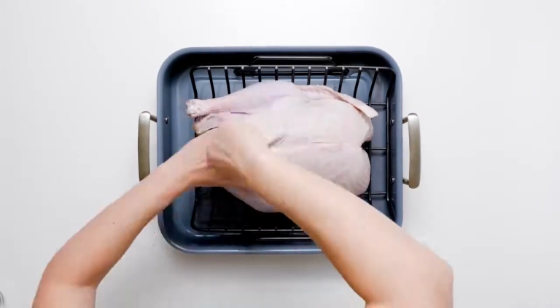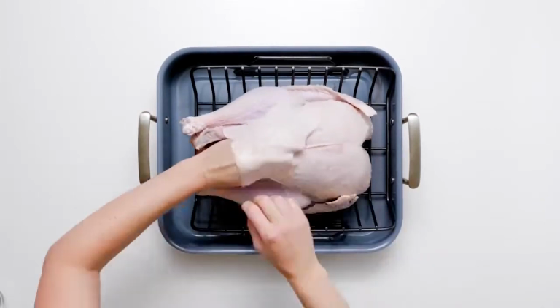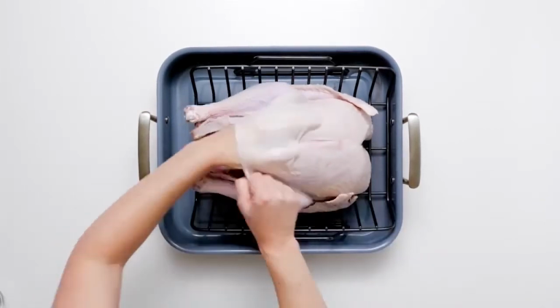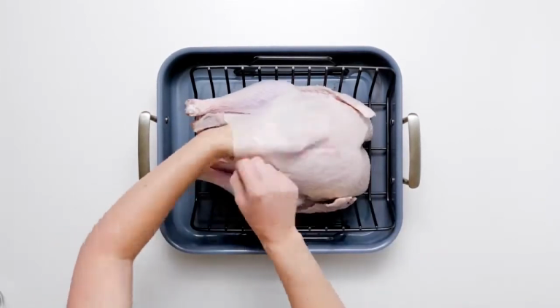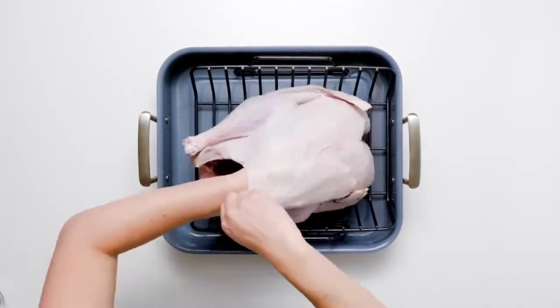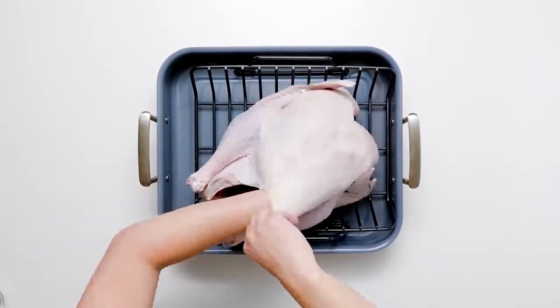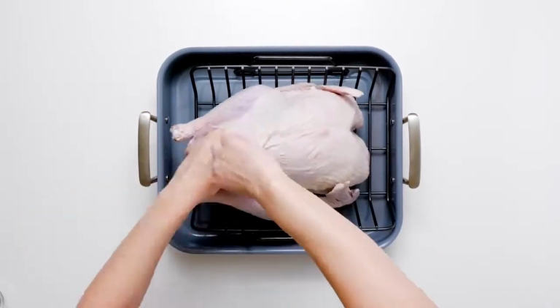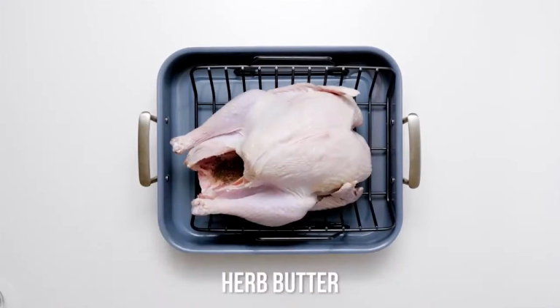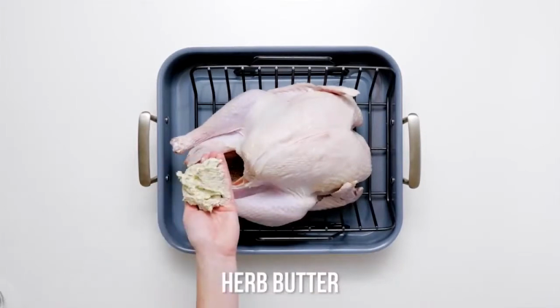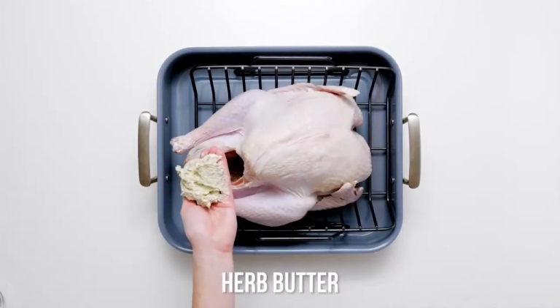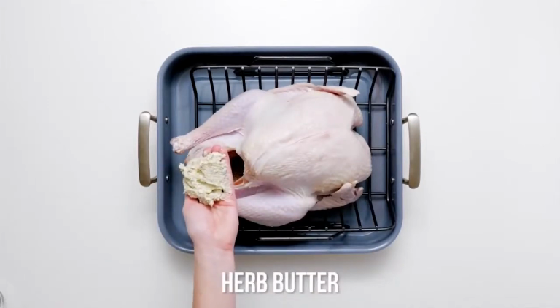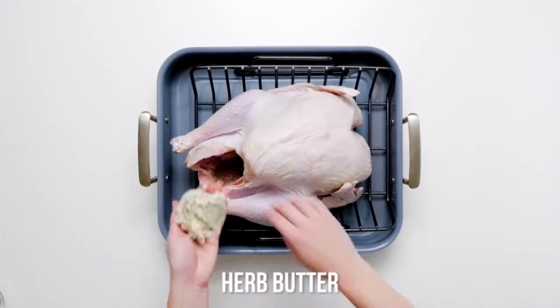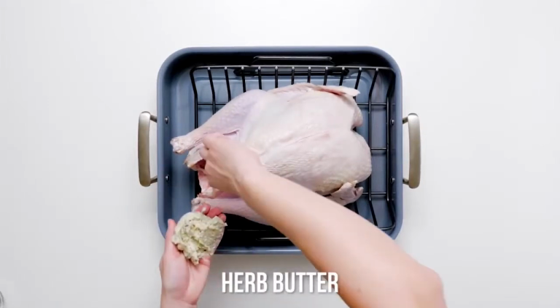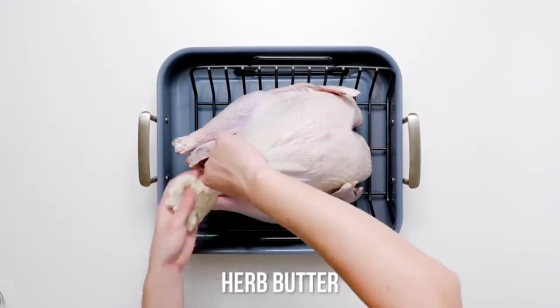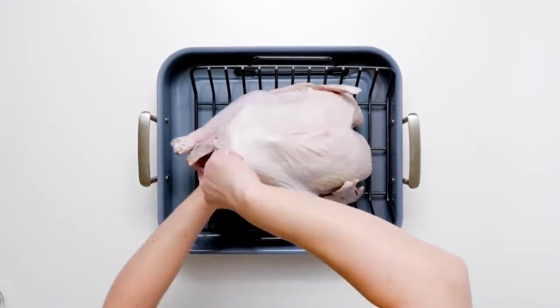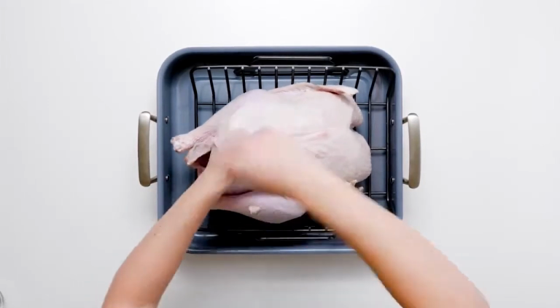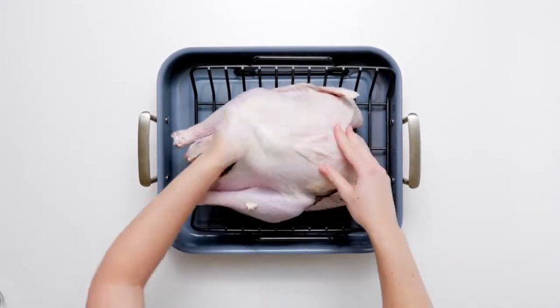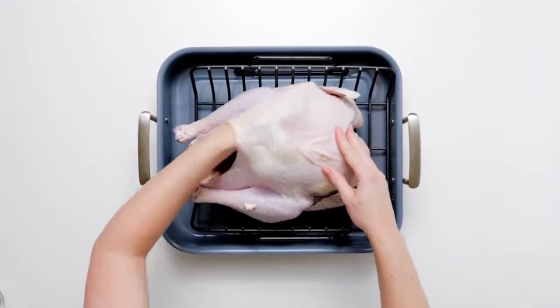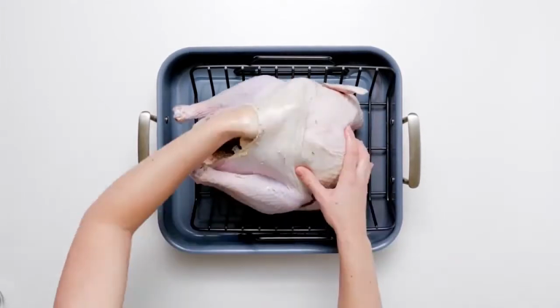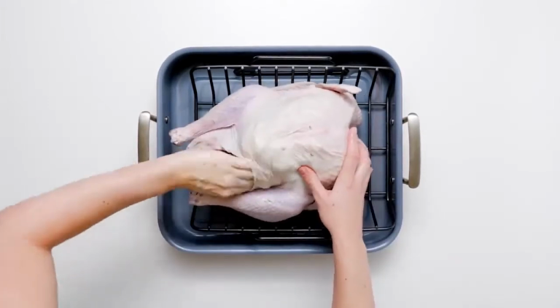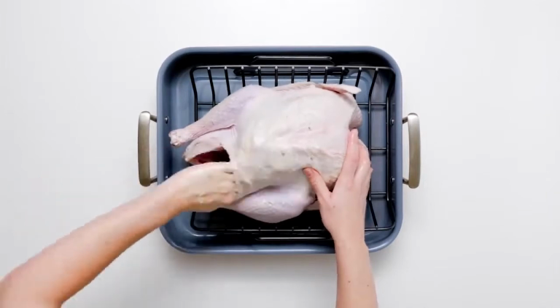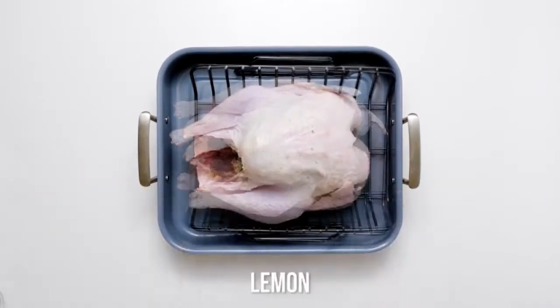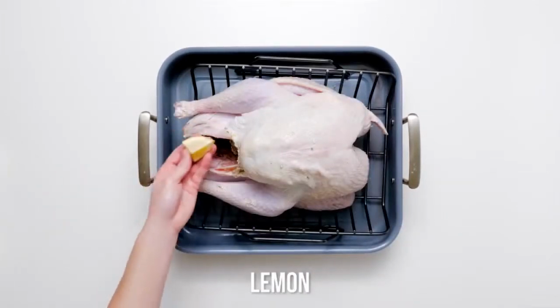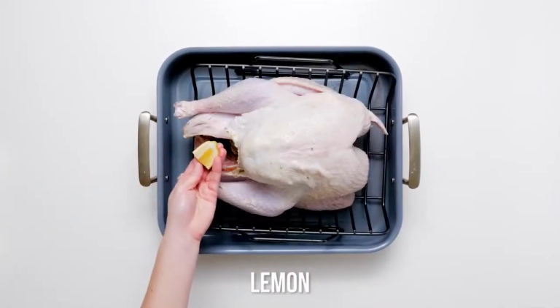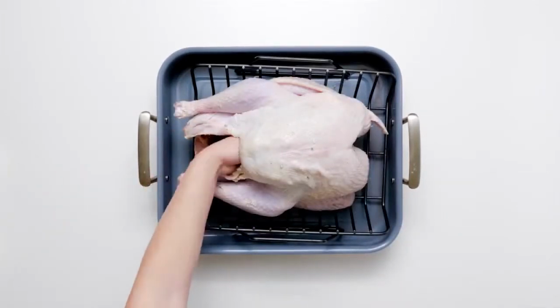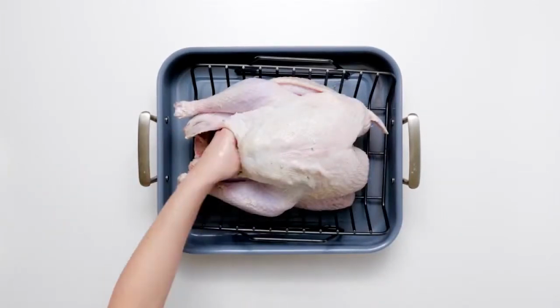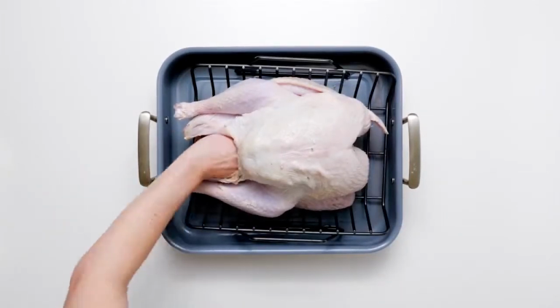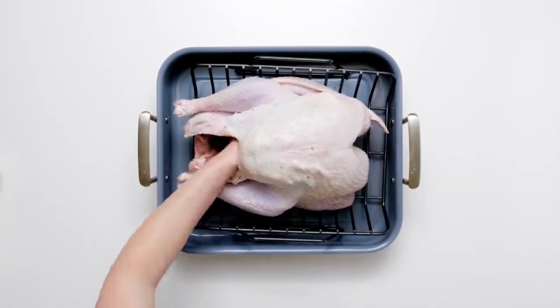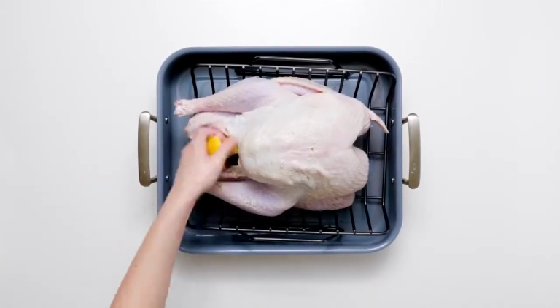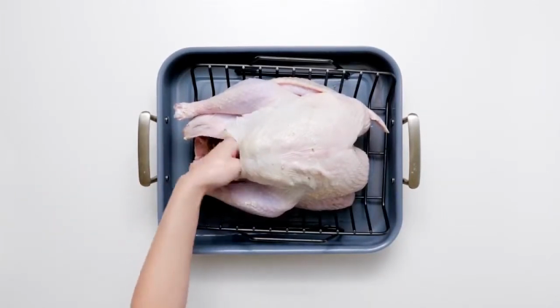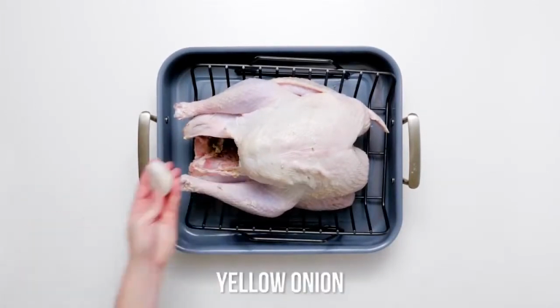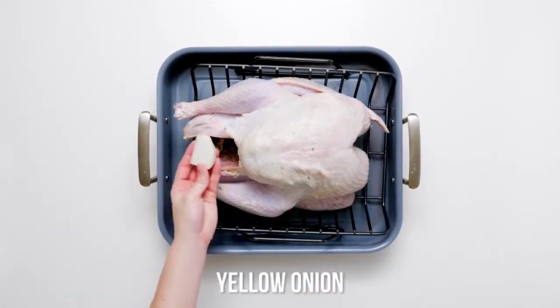Now what I want you to do next is take that herb butter we made earlier and rub it all up inside that turkey. Give it a nice little massage. No happy endings yet — stay focused, we're on a mission here. Then you're going to take four lemon wedges and shove them way down in there.